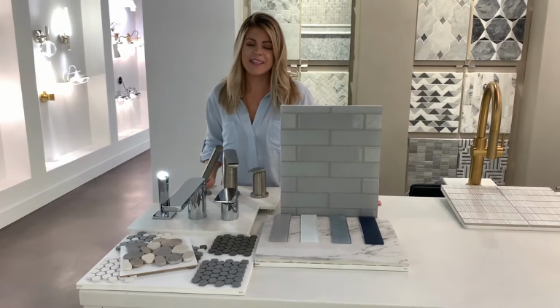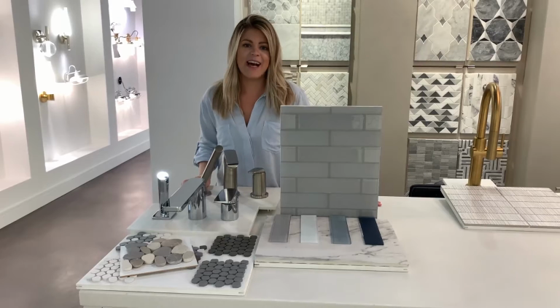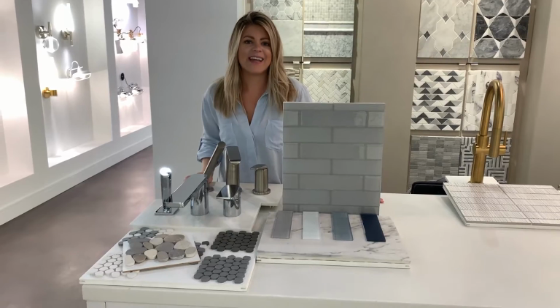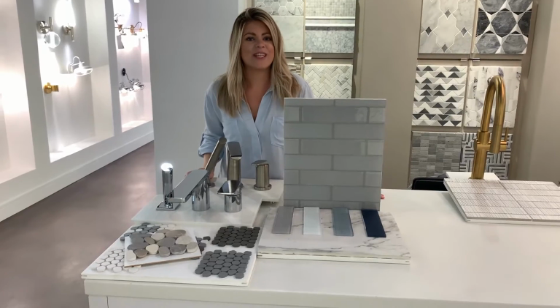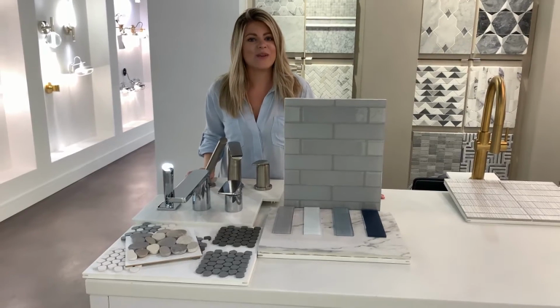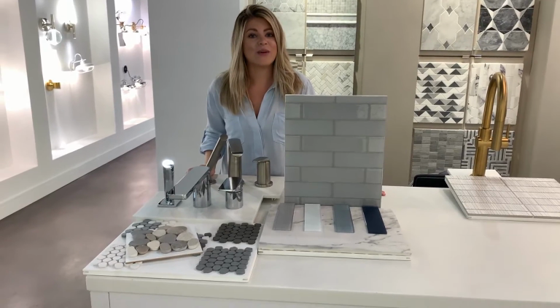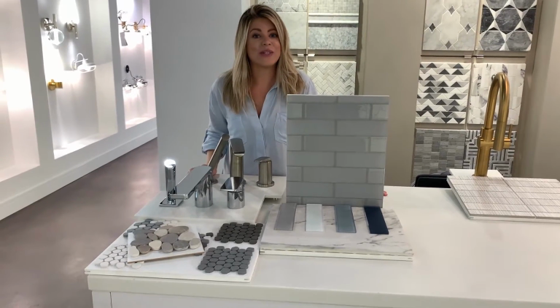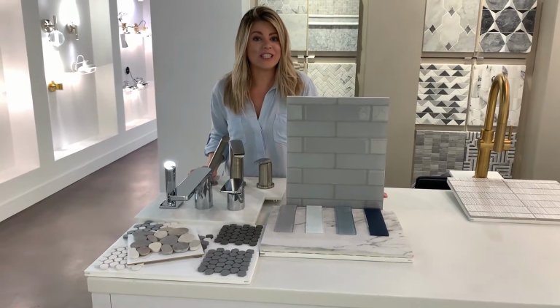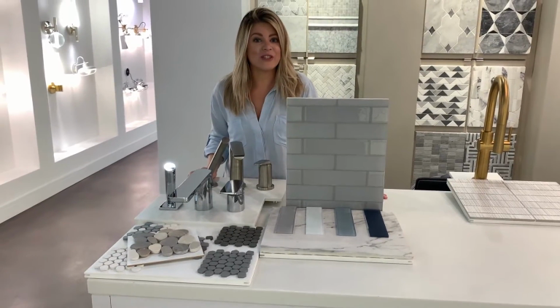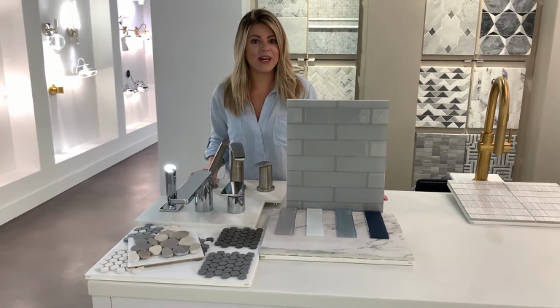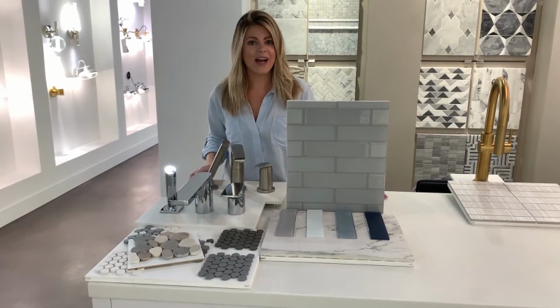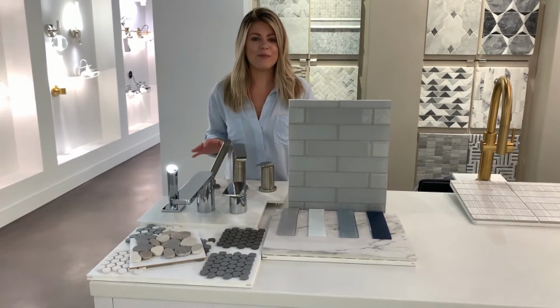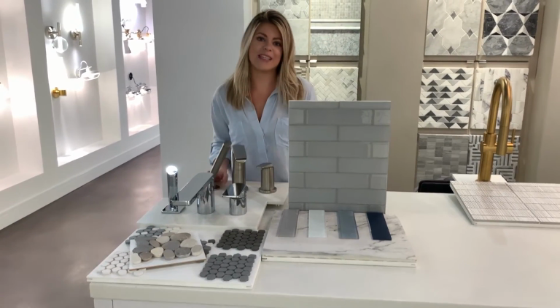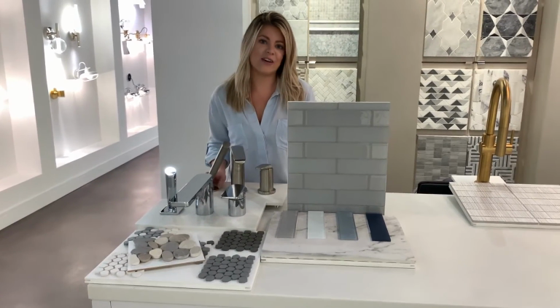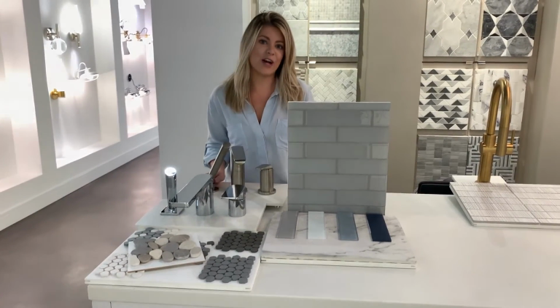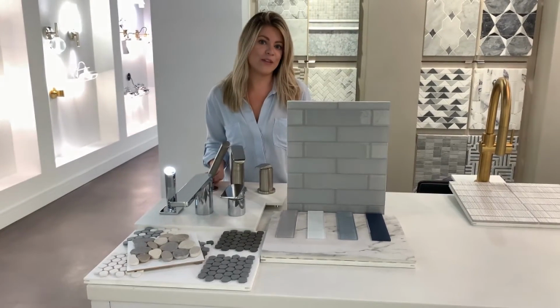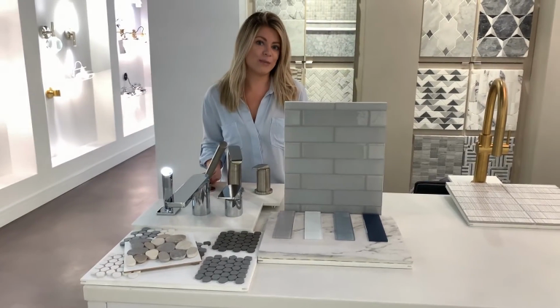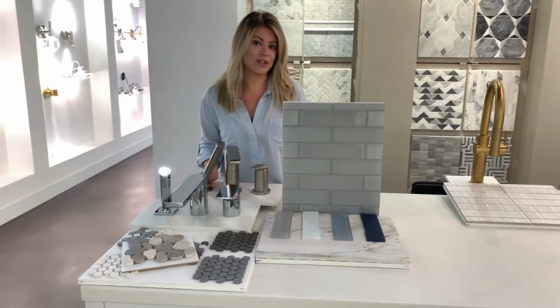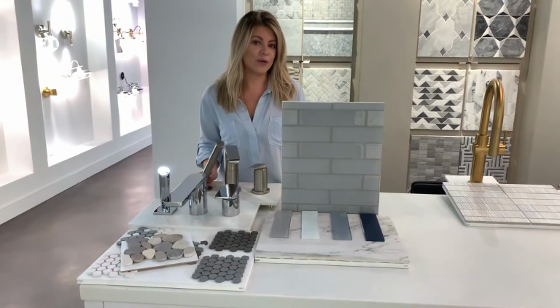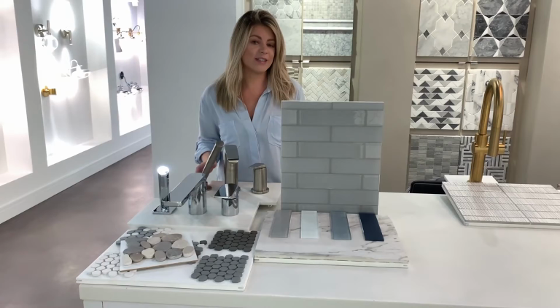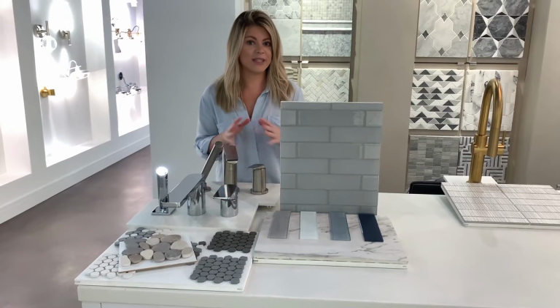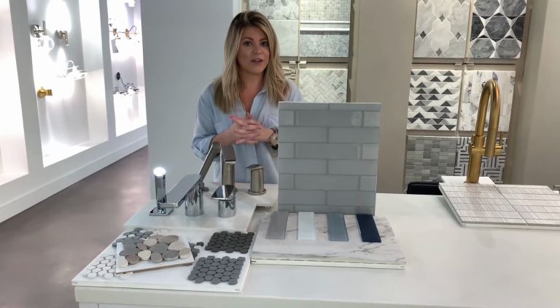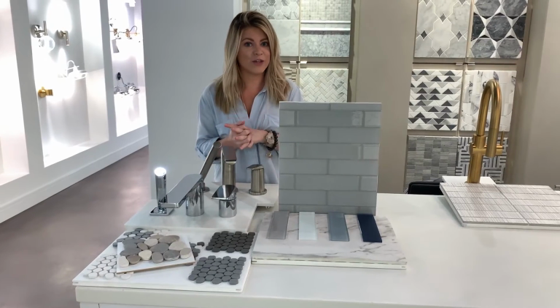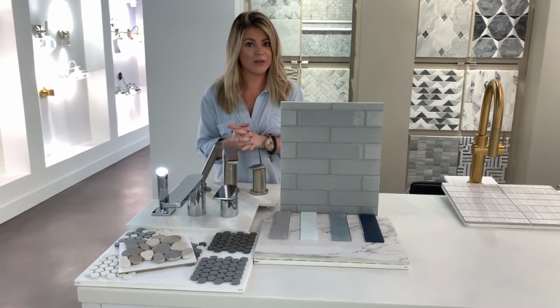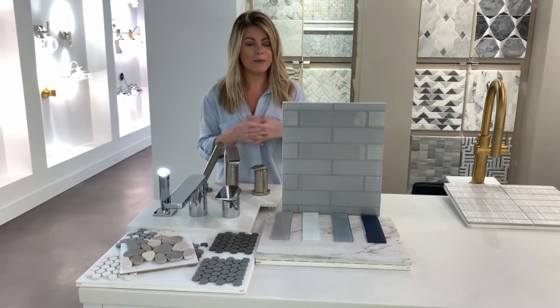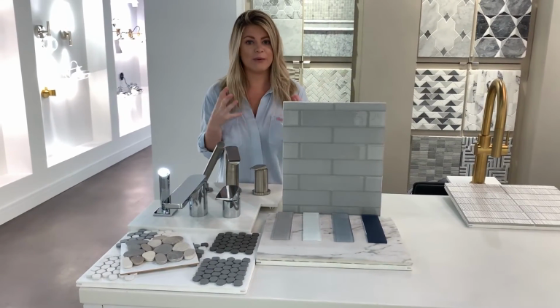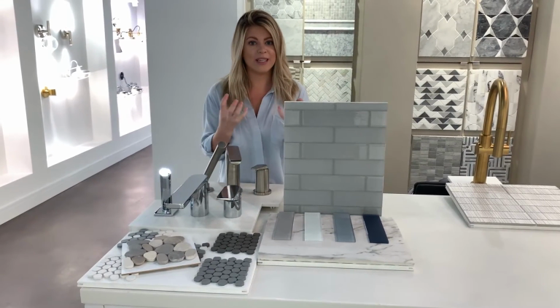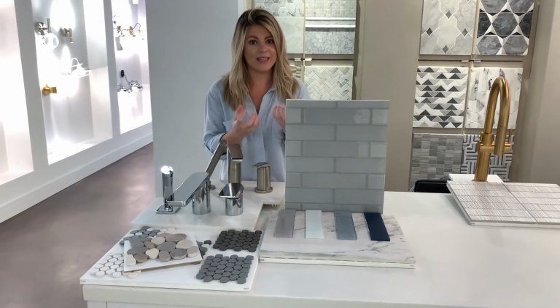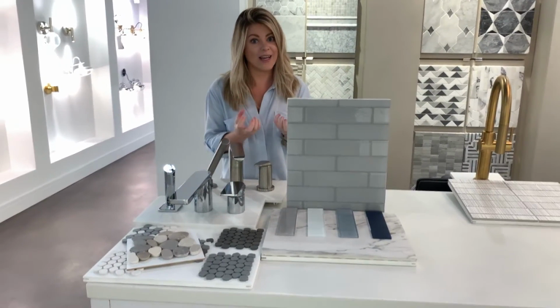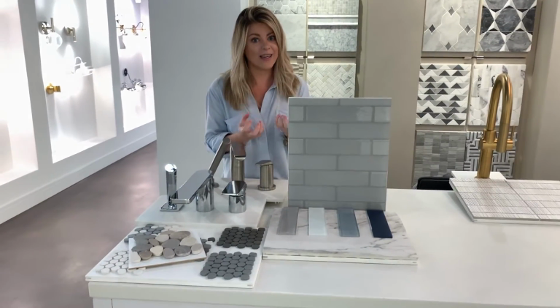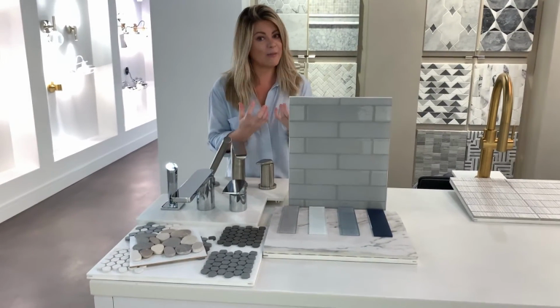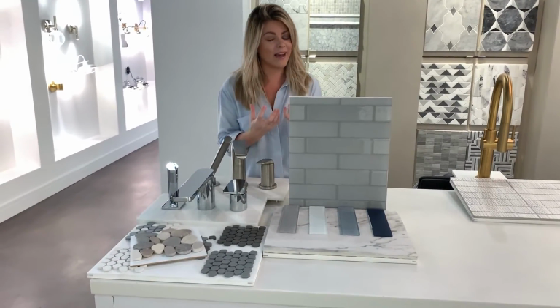Hi, I'm Jessica with the Kohler Signature Store. I brought together a couple of inspiration boards to put together for you, to be able to see a design come to life.